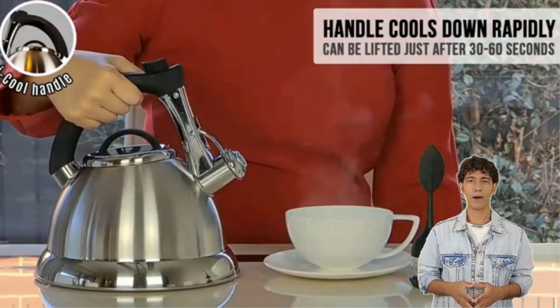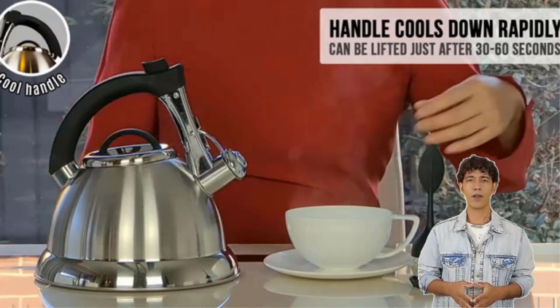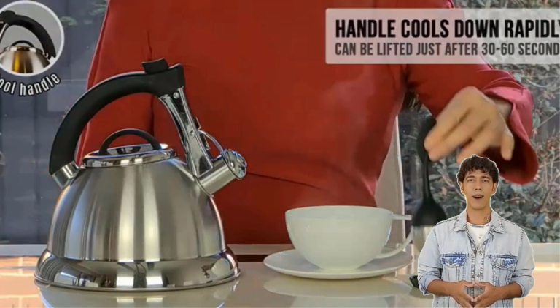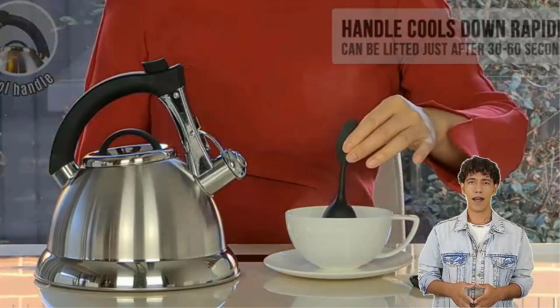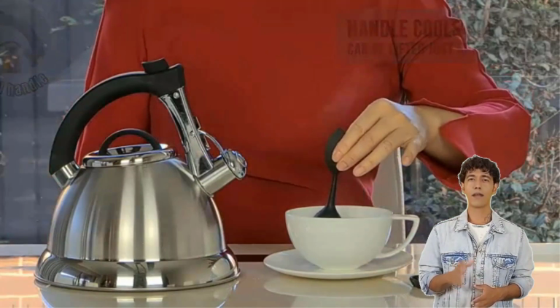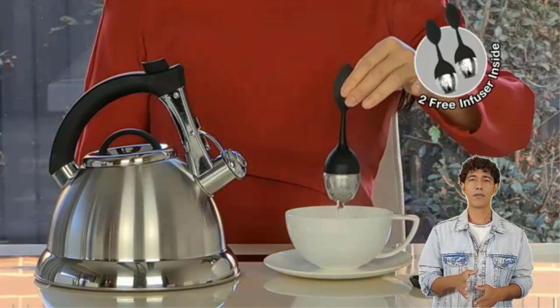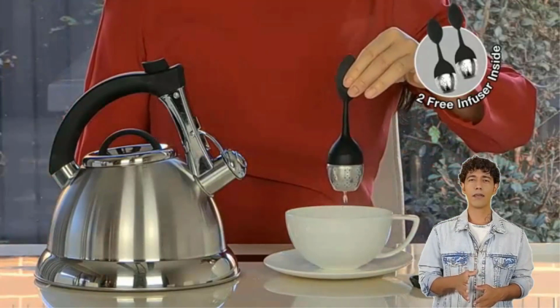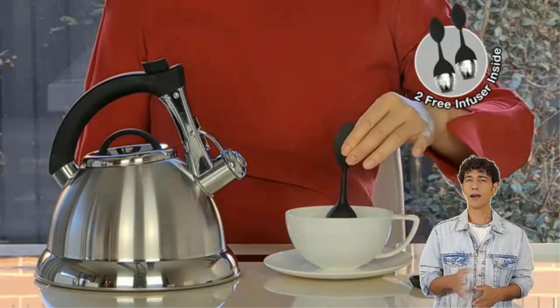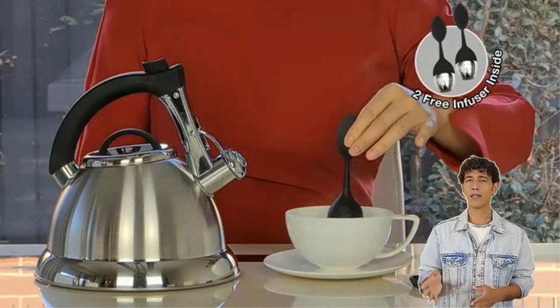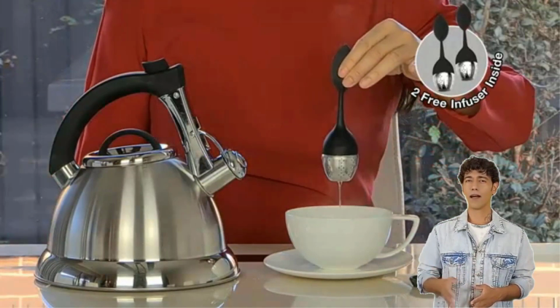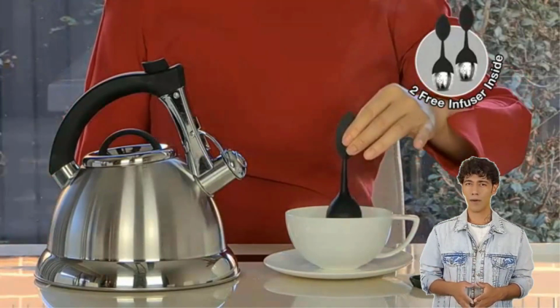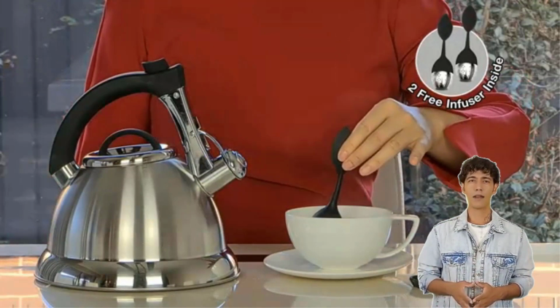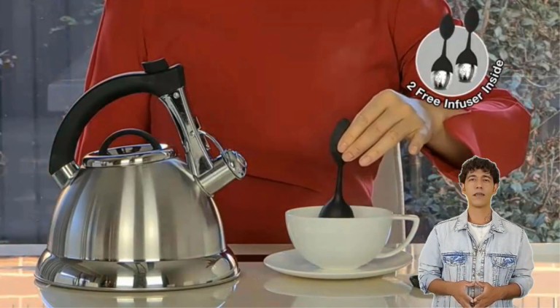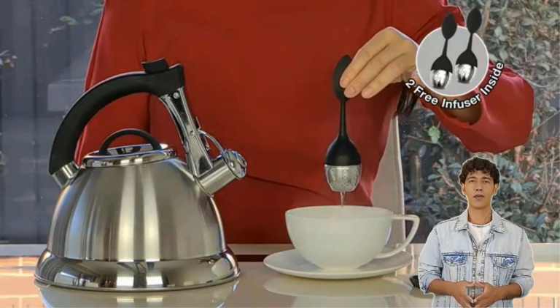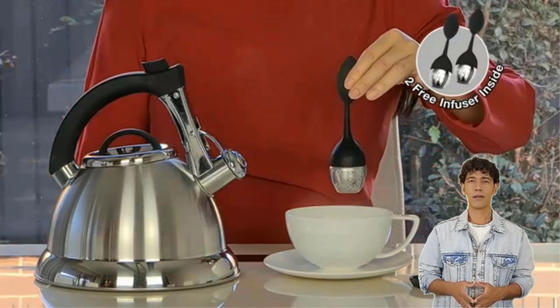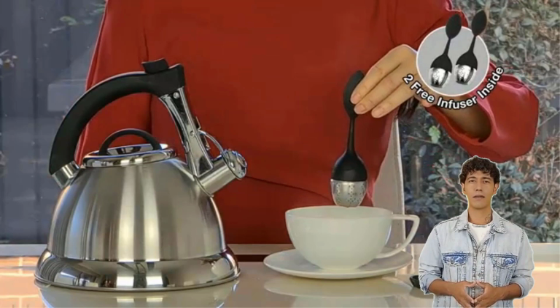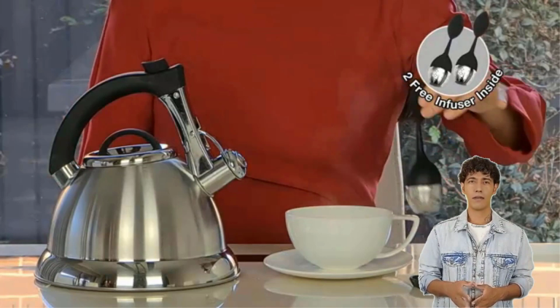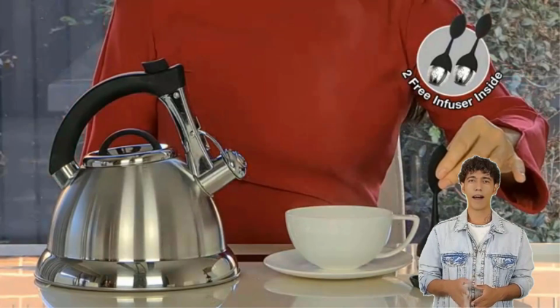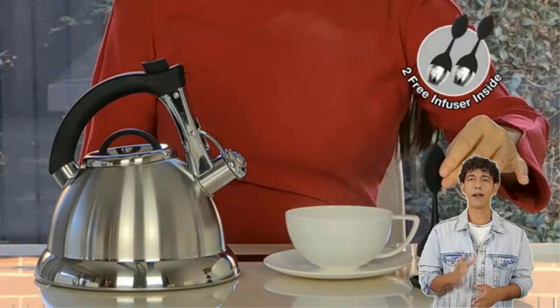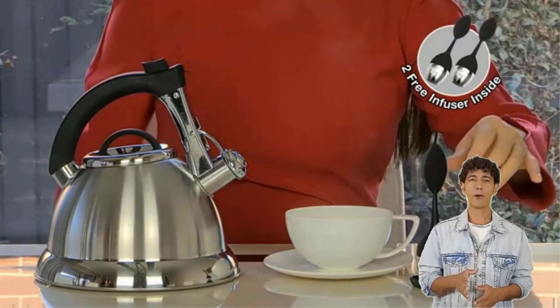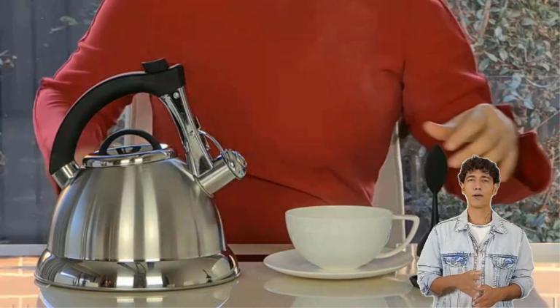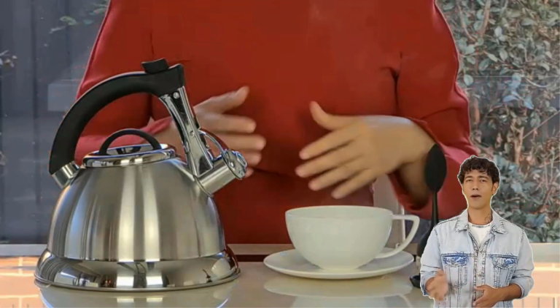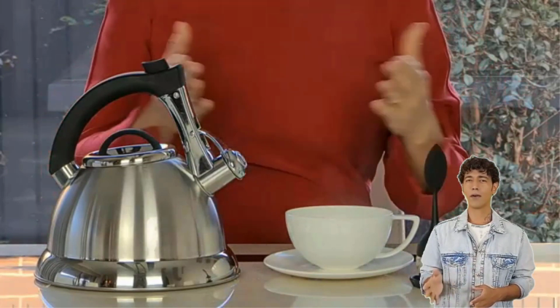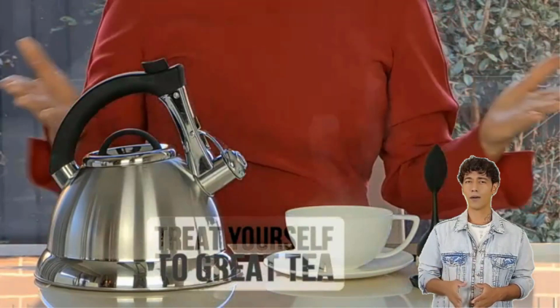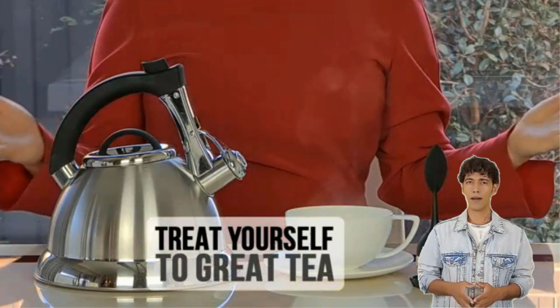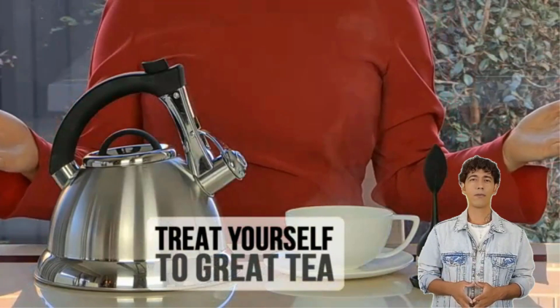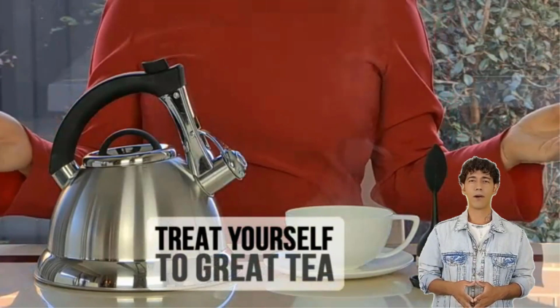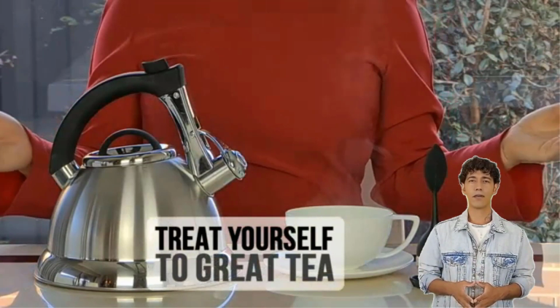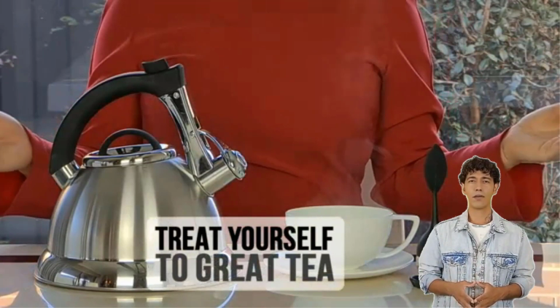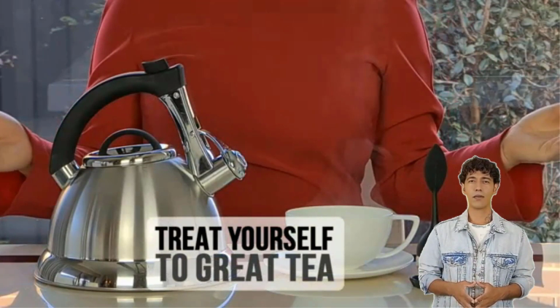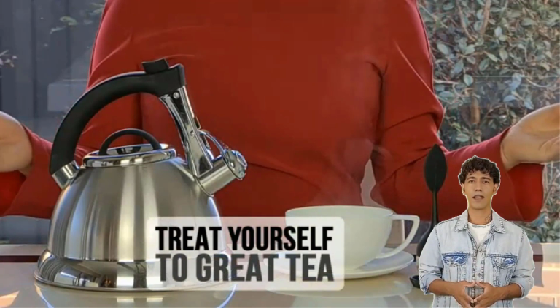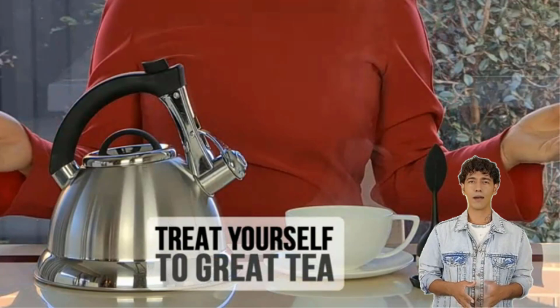The Prineula Stovetop Tea Kettle is constructed of stainless steel and can be washed in the dishwasher. It is available in black, copper, and cream.